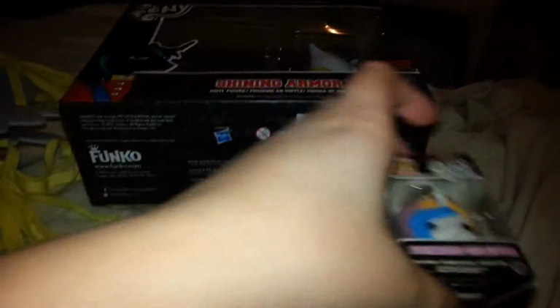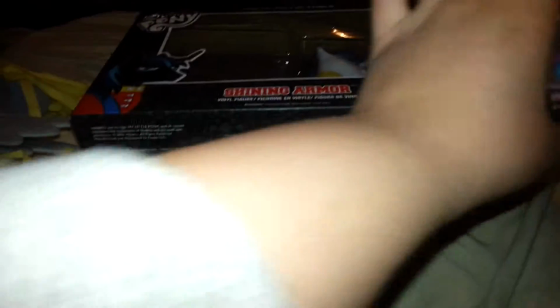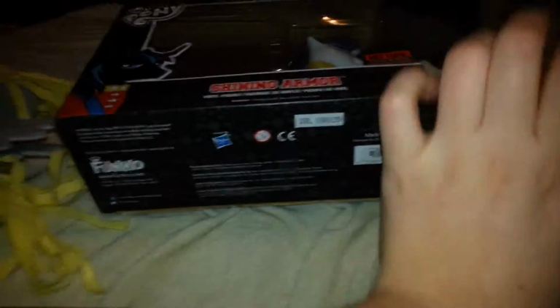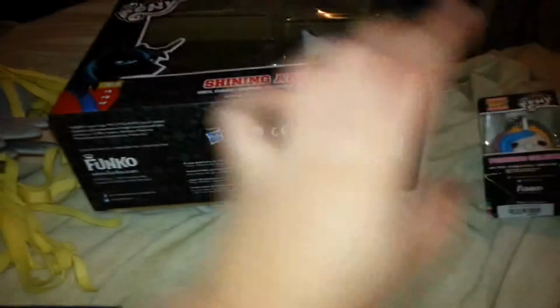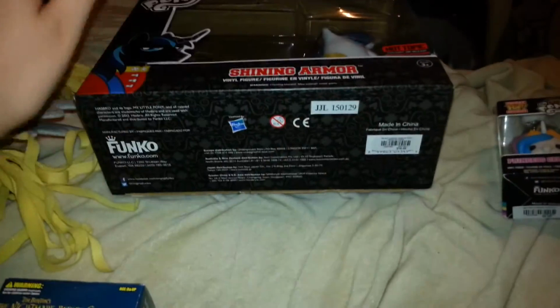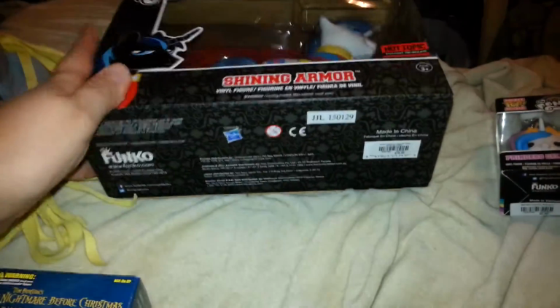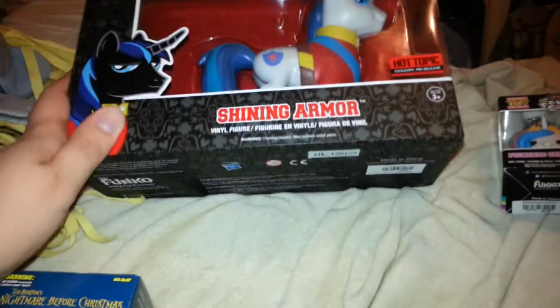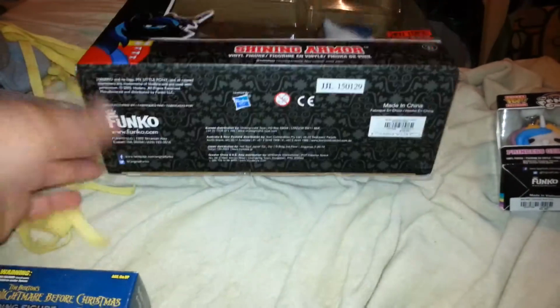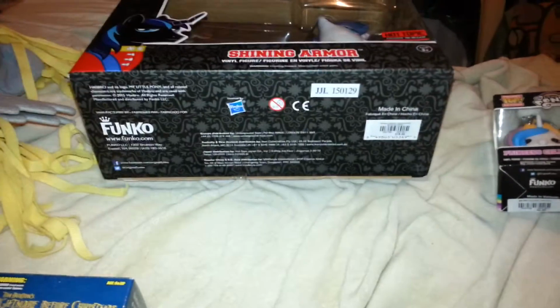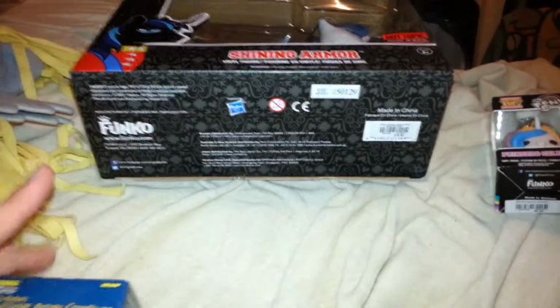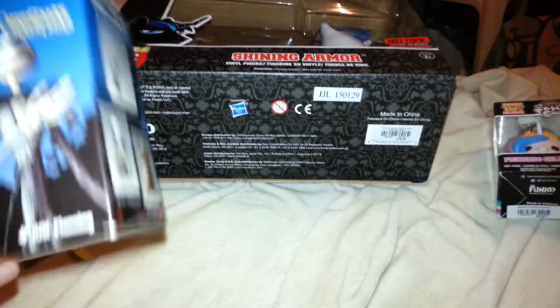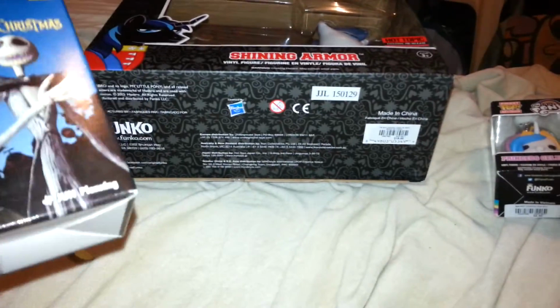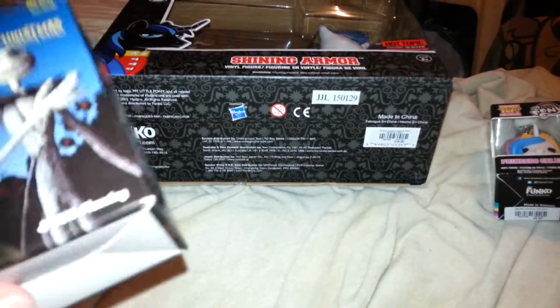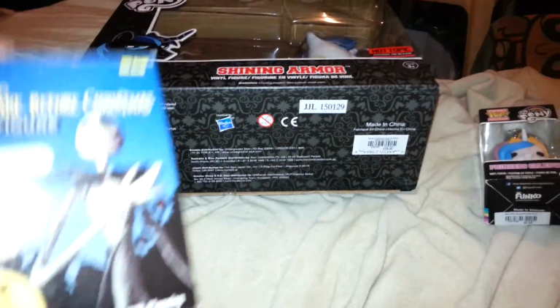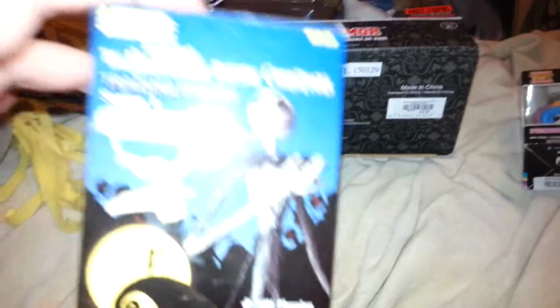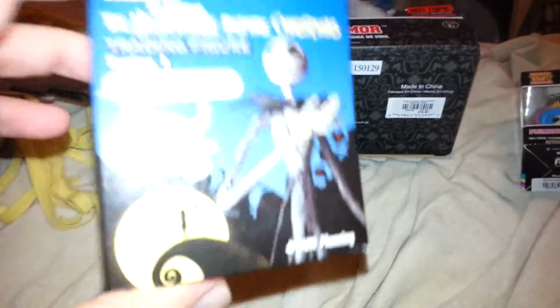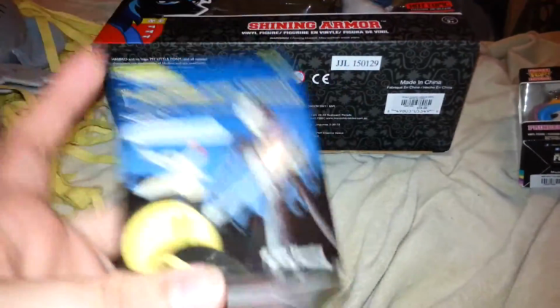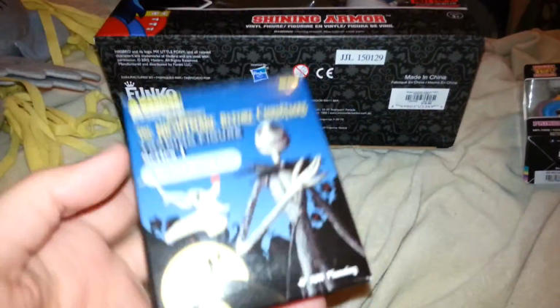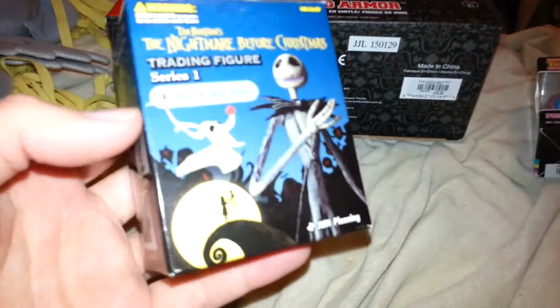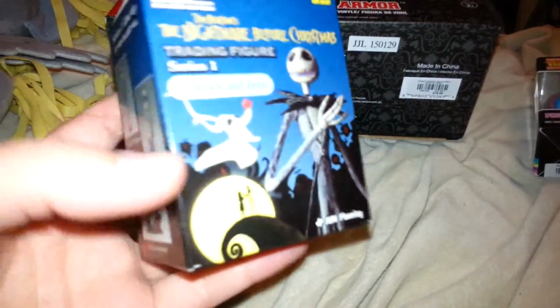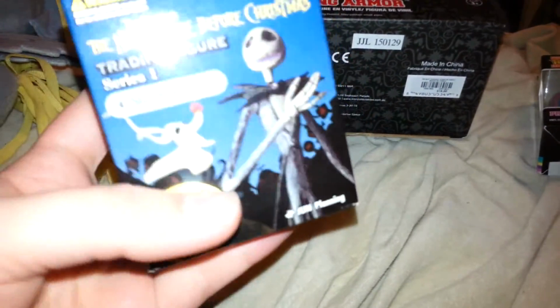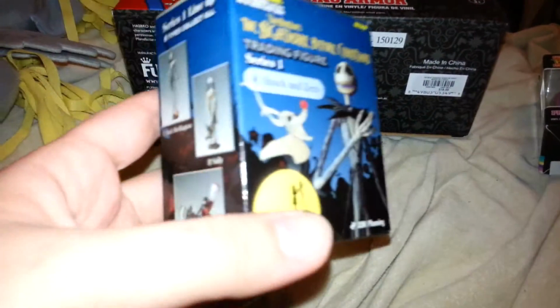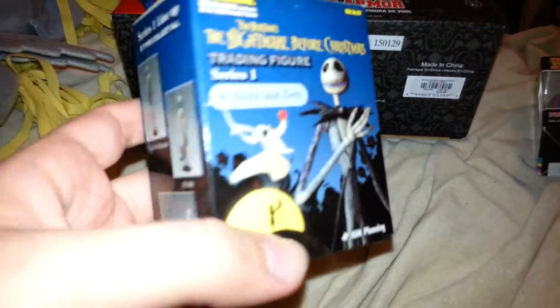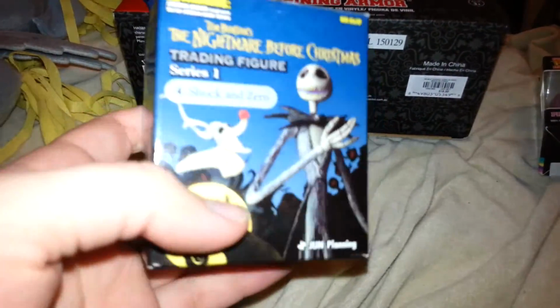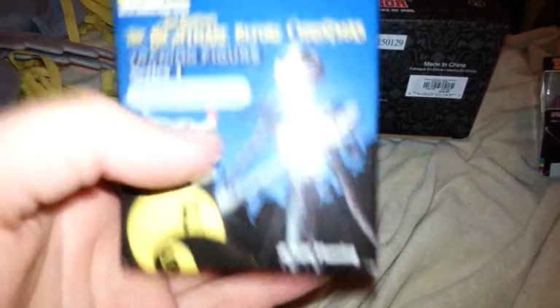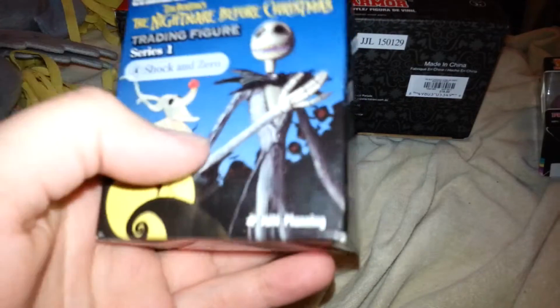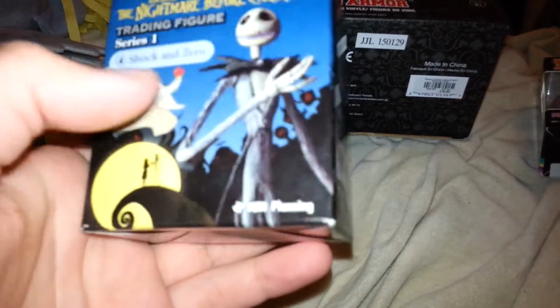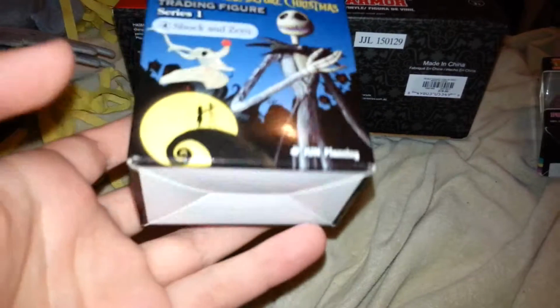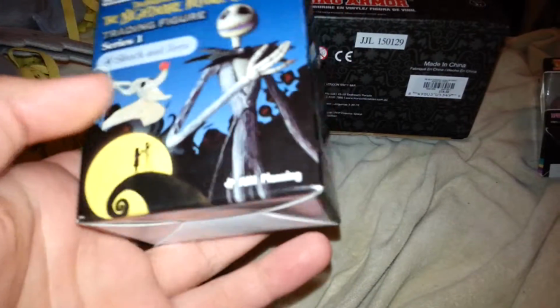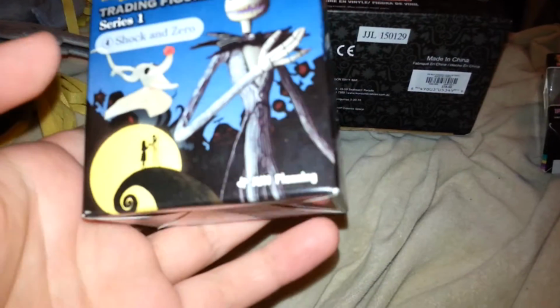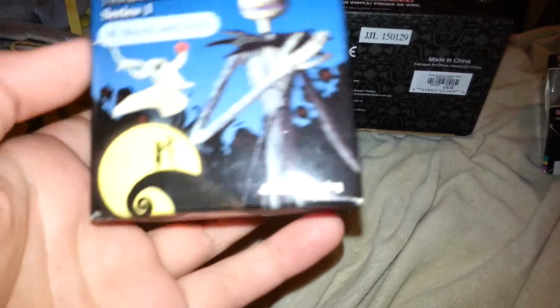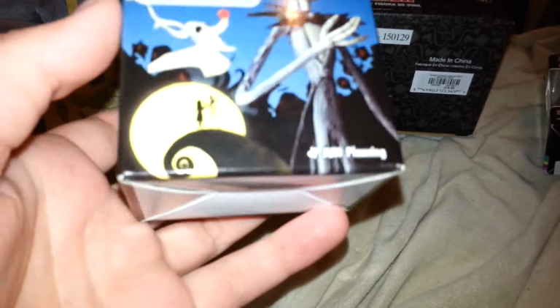And she's a keychain. But yesterday I went to my friend's house and we did an opening of presents, and this was one of my presents.